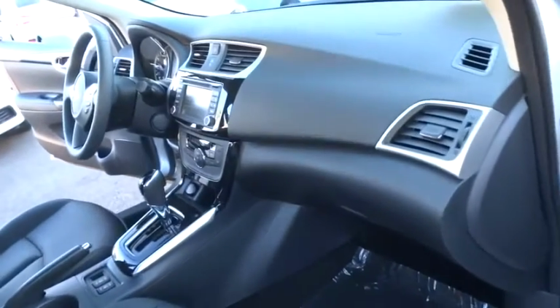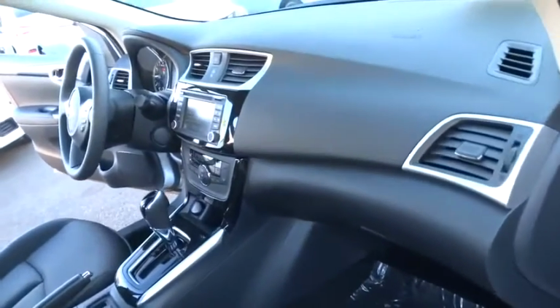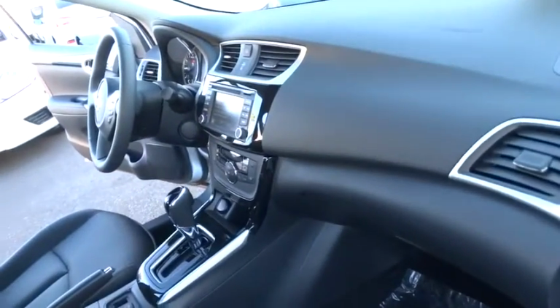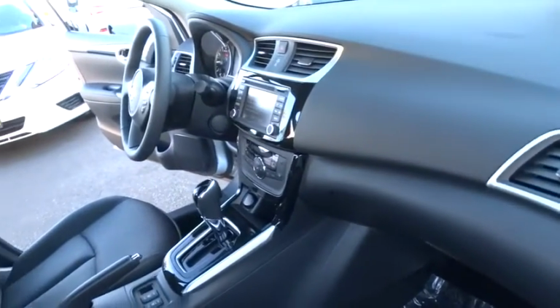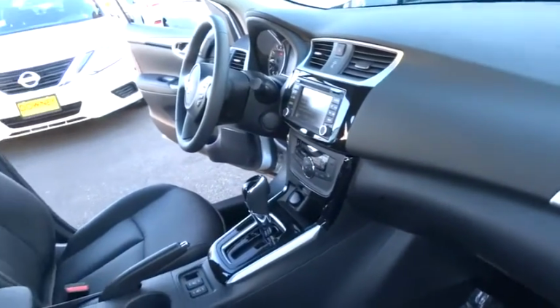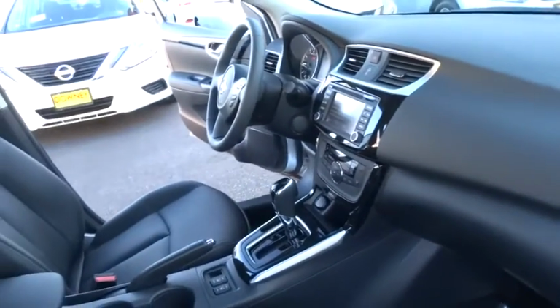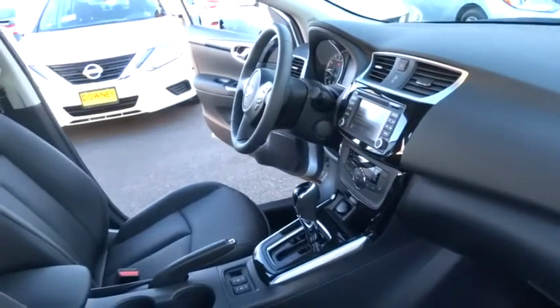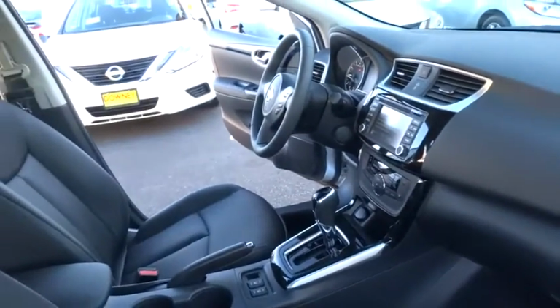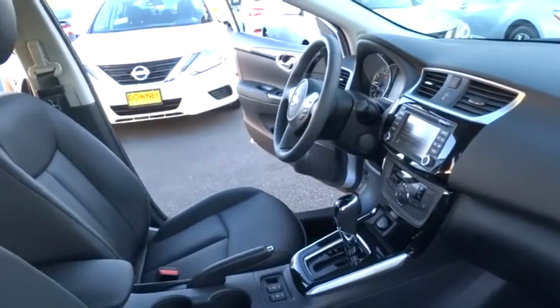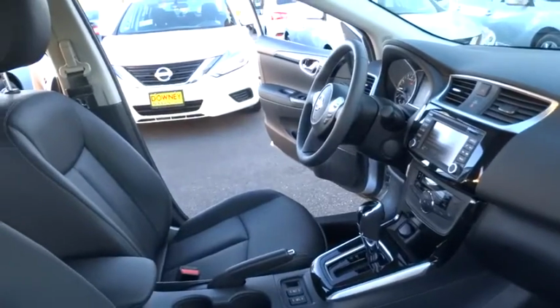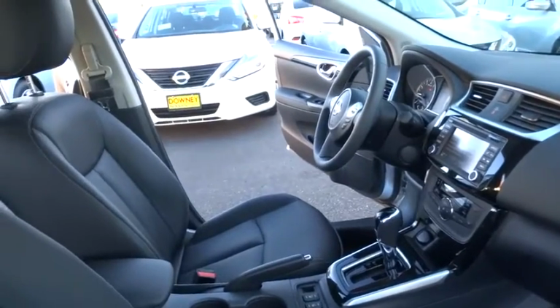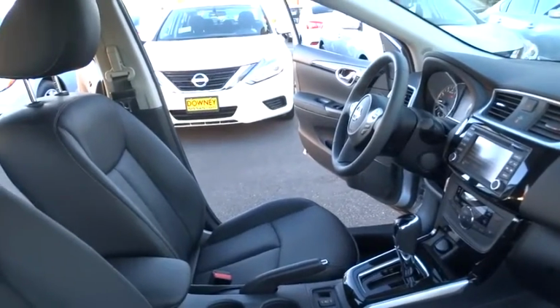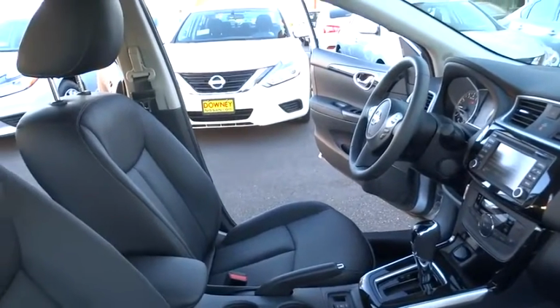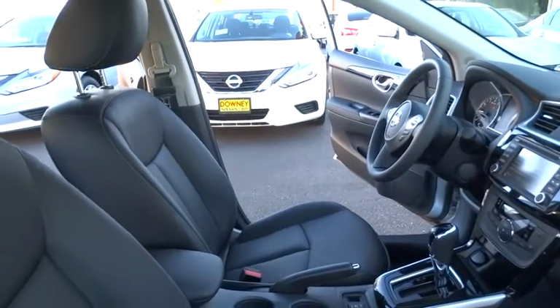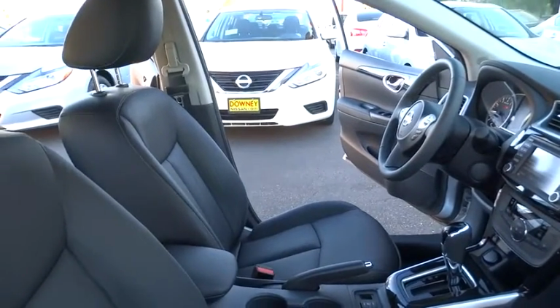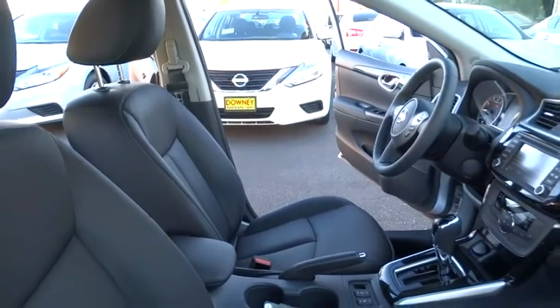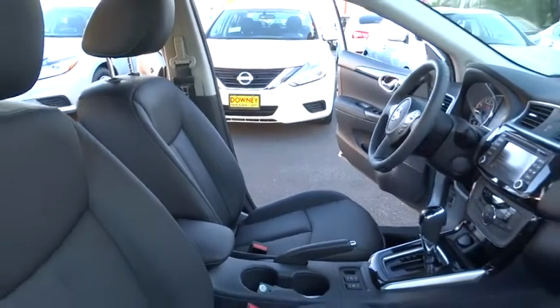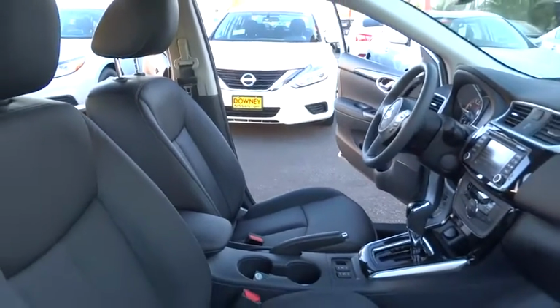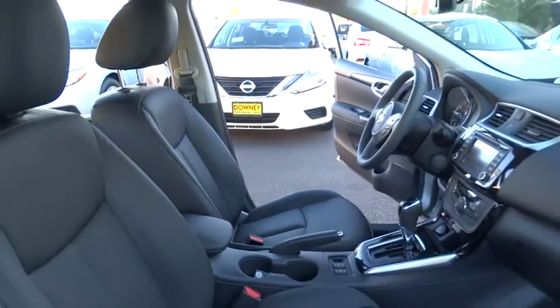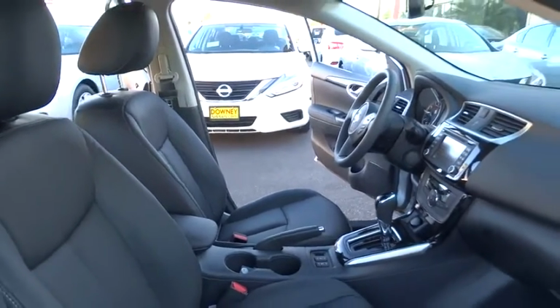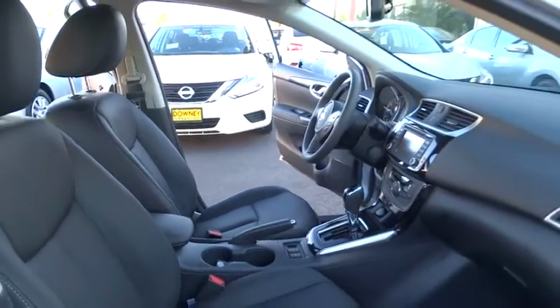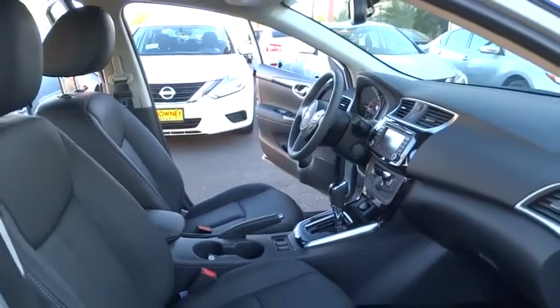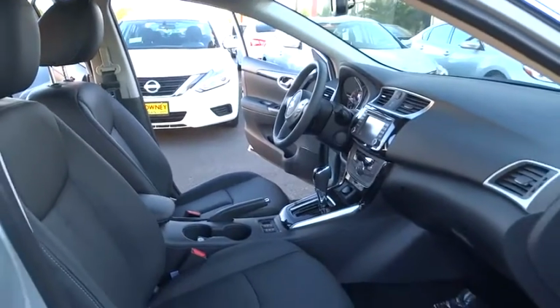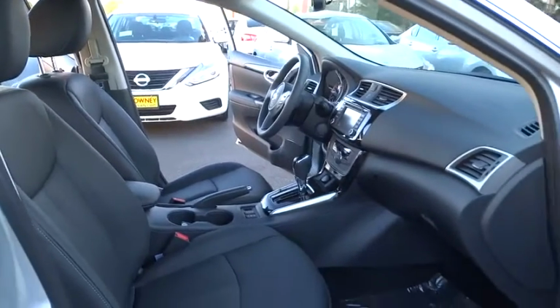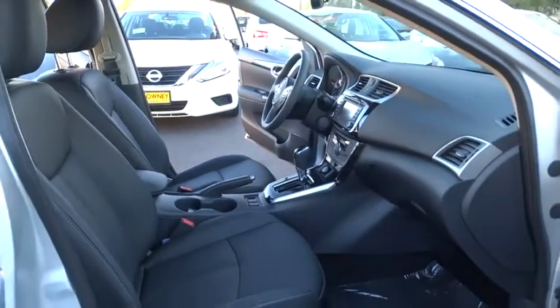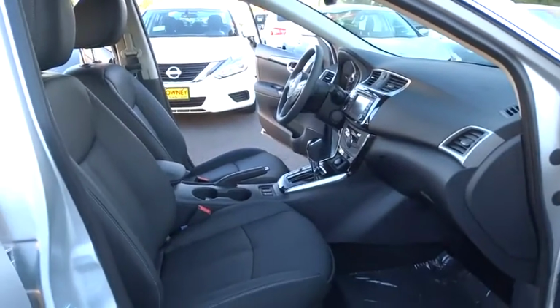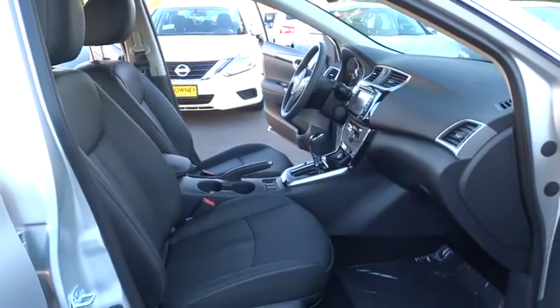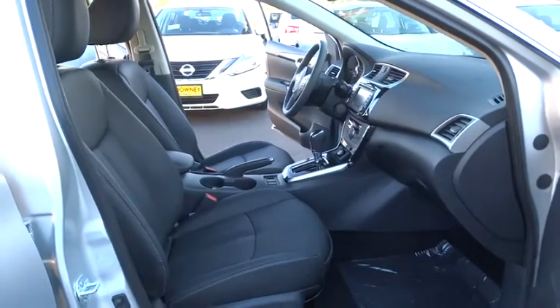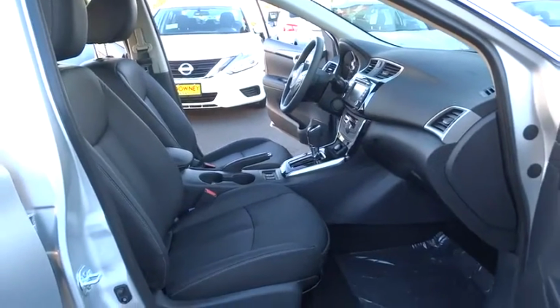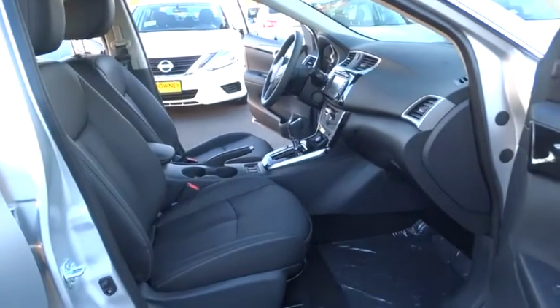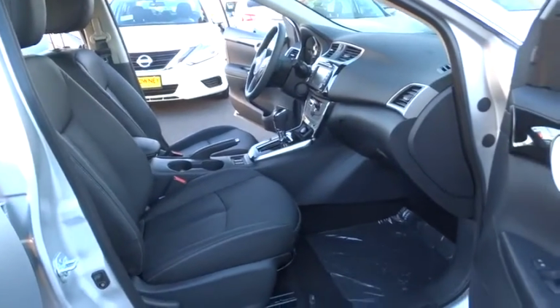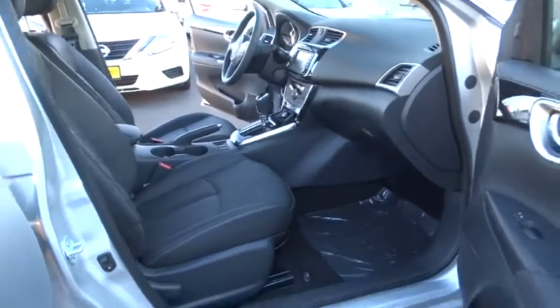Adjustable steering wheel, auto-dimming rear-view mirror, cruise control, keyless start, four-wheel disc brakes, aluminum wheels, front-wheel drive, AM-FM stereo radio, rear defrost. Come see the car for yourself.